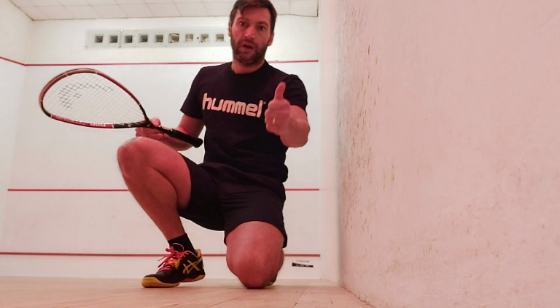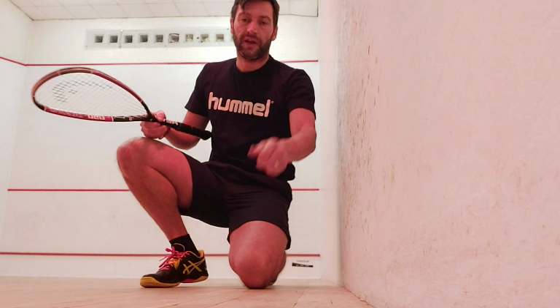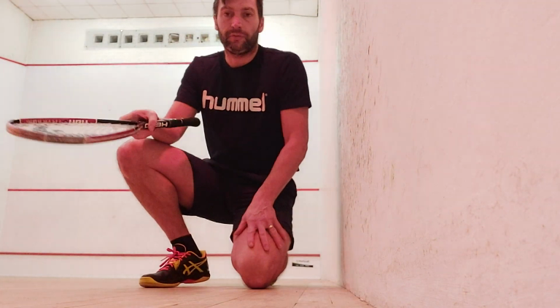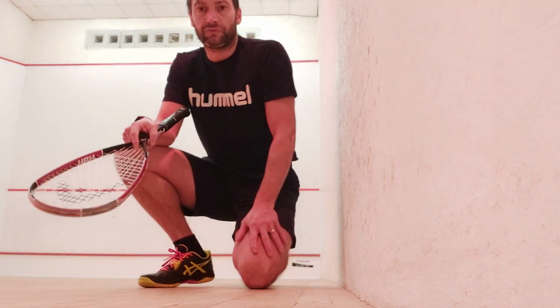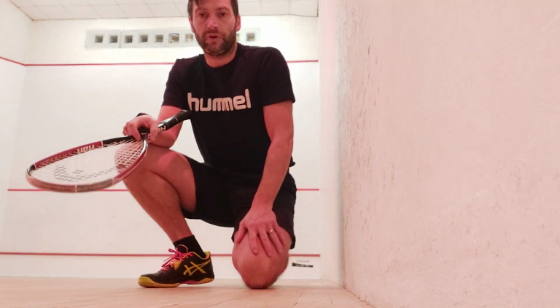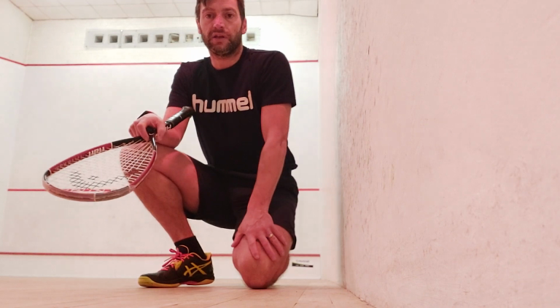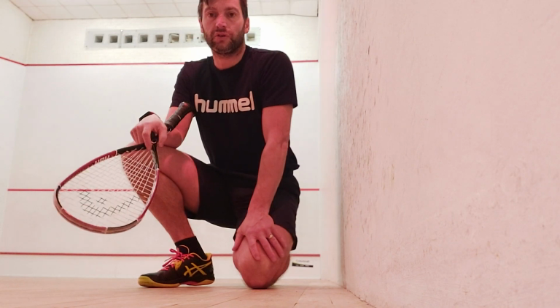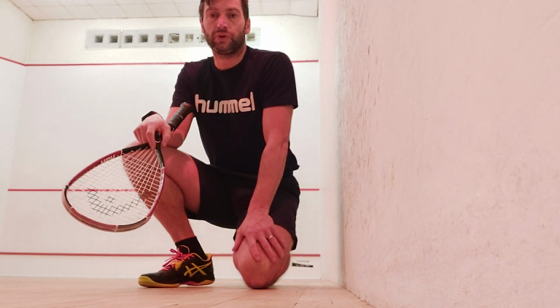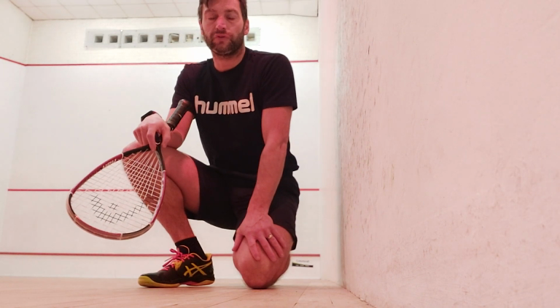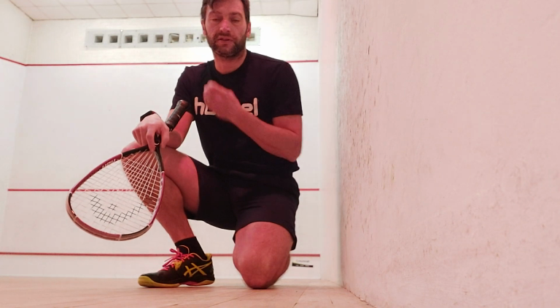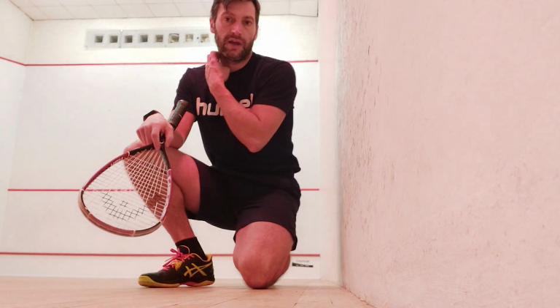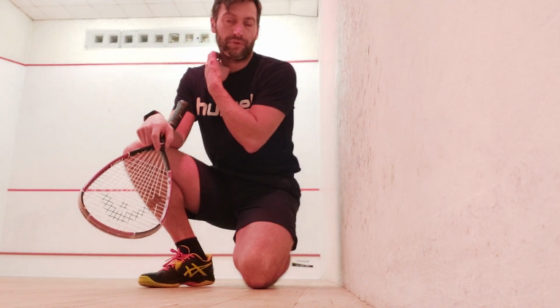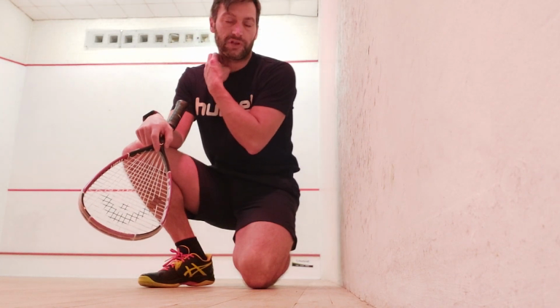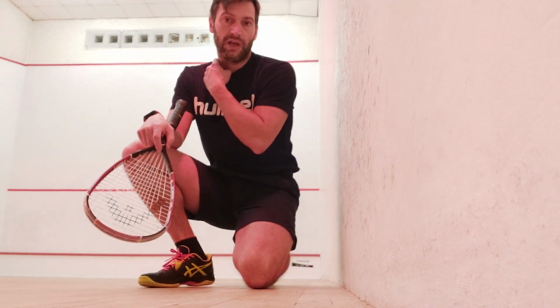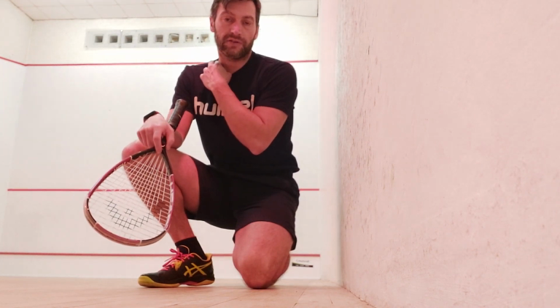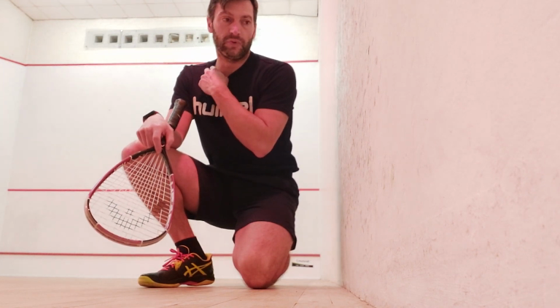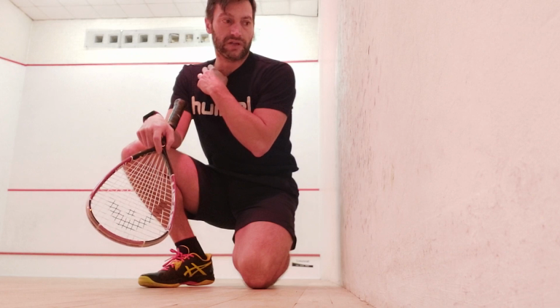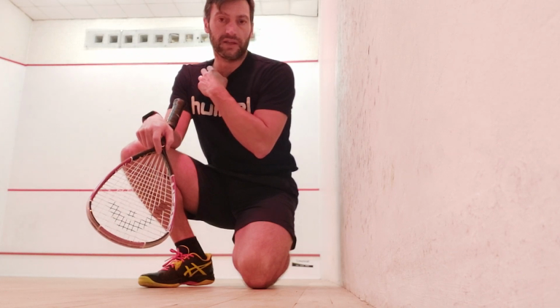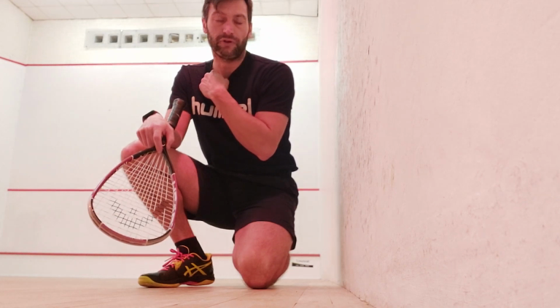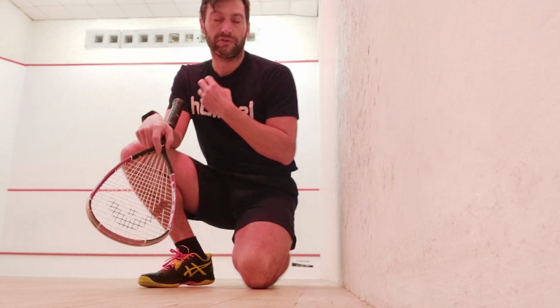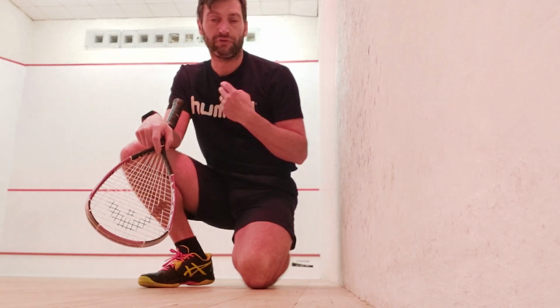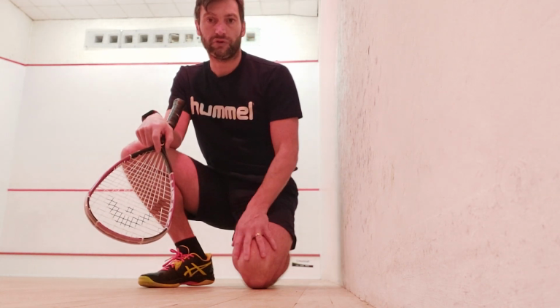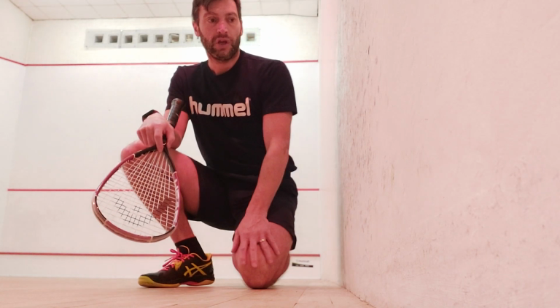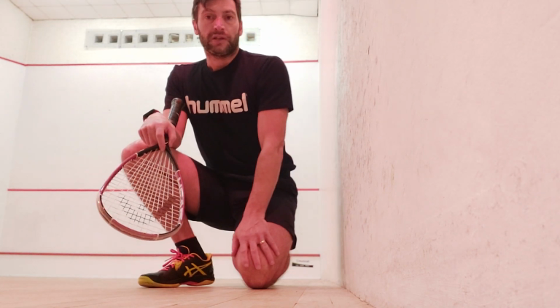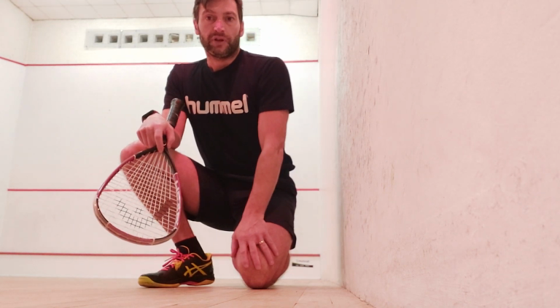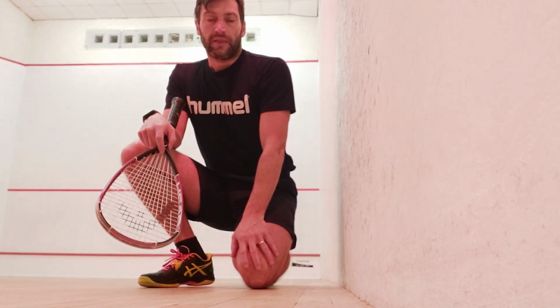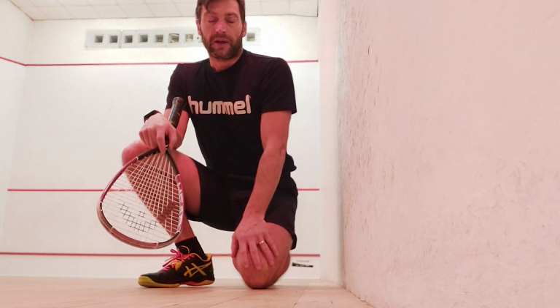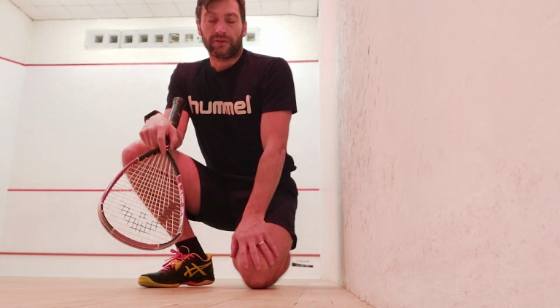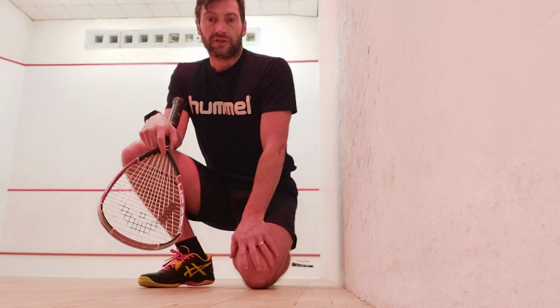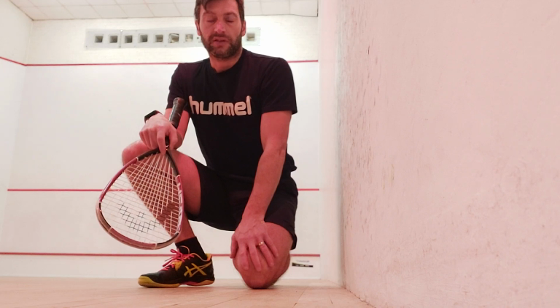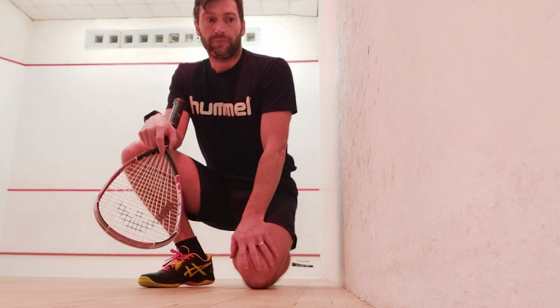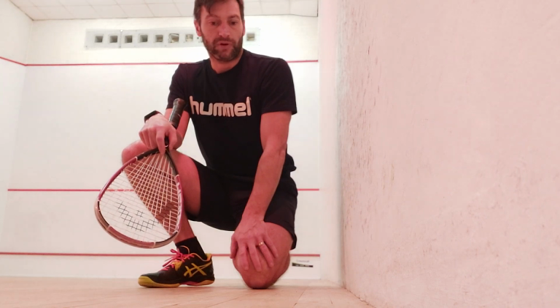Hello again everybody, it's Robert Rhodes here. Solo squash drills for beginners and improvers. Last video we looked at the forehand drive and trying to groove our strokes. Today we're going to look at the backhand side.